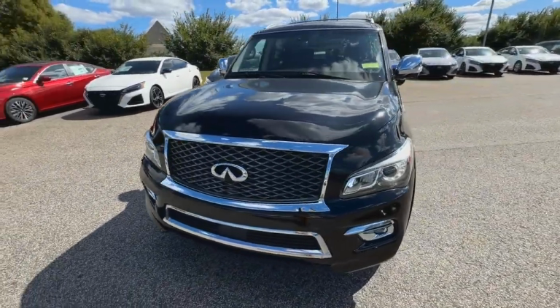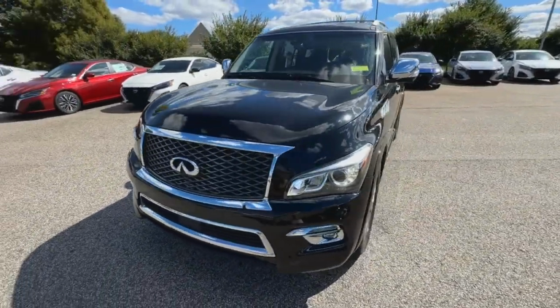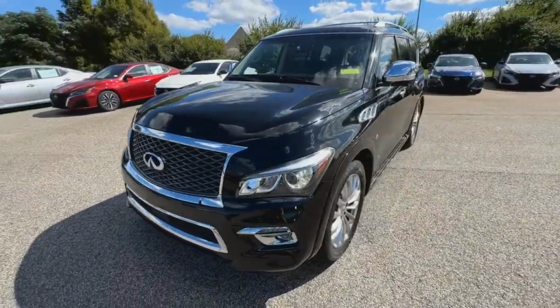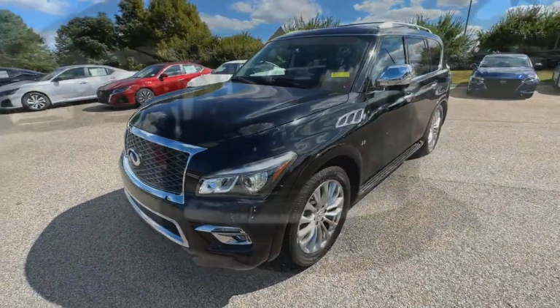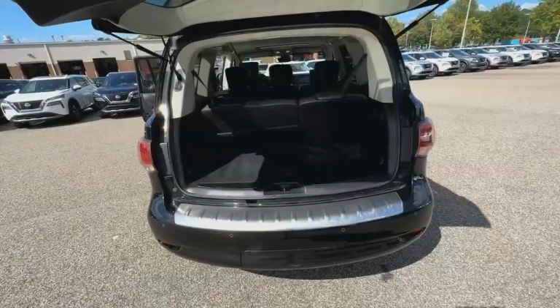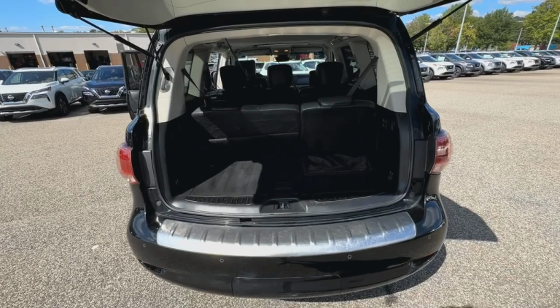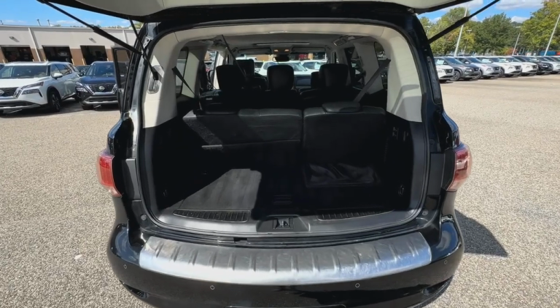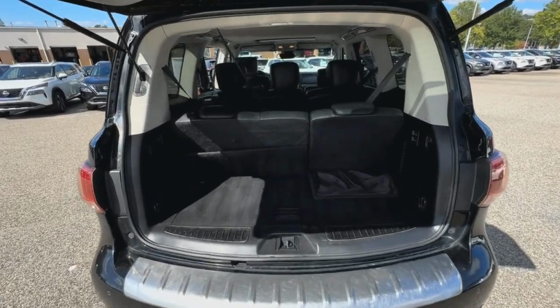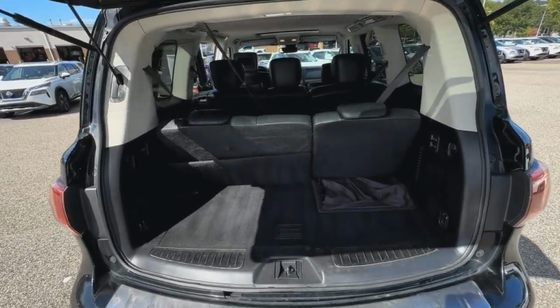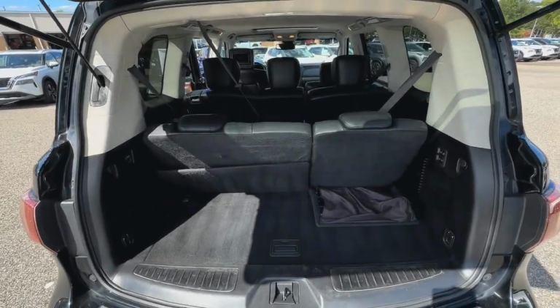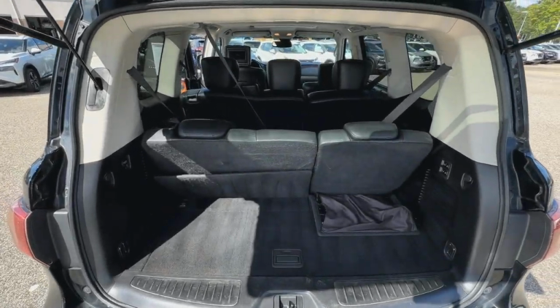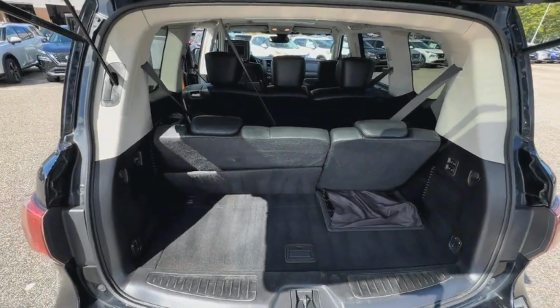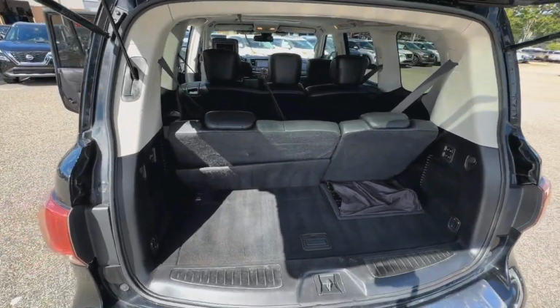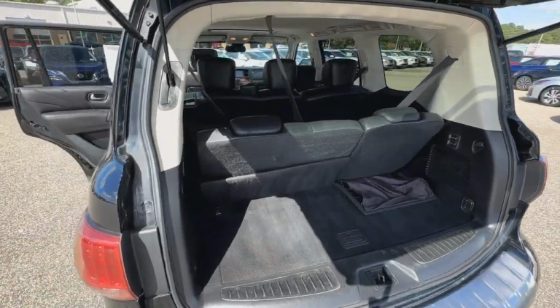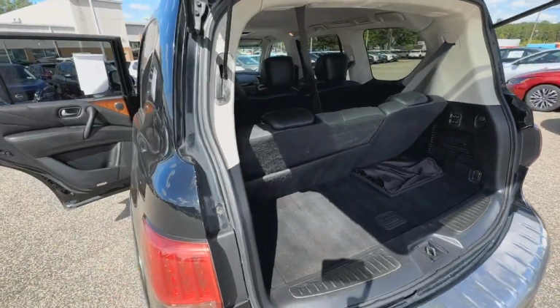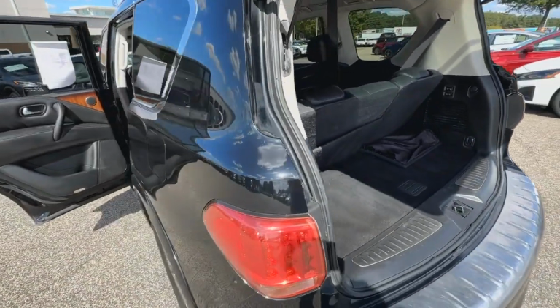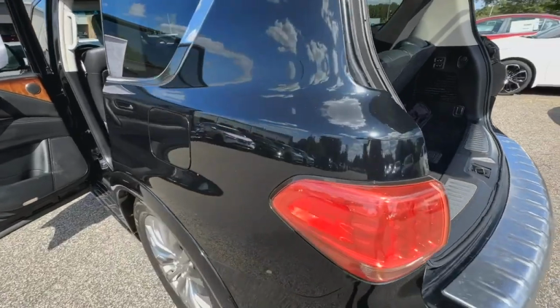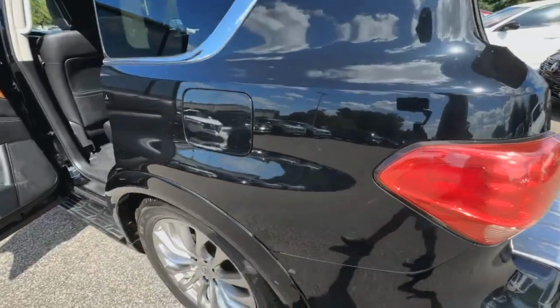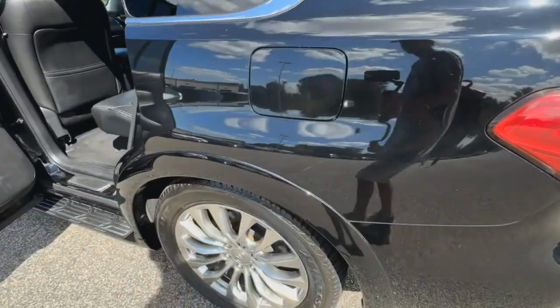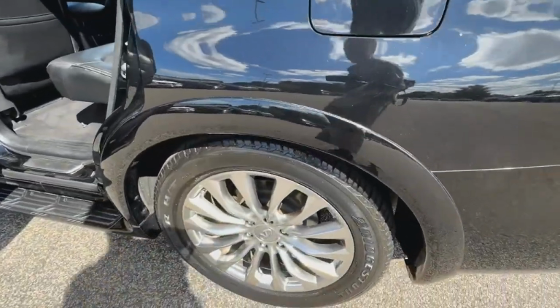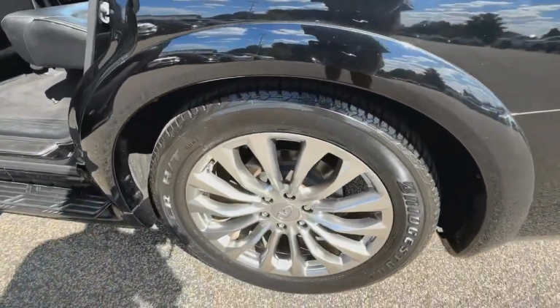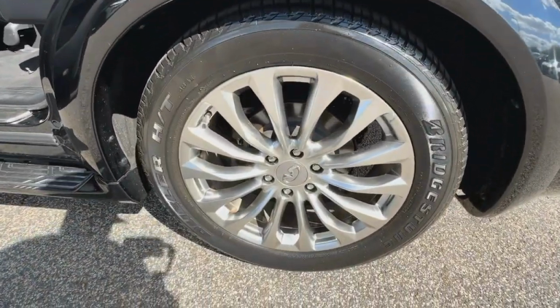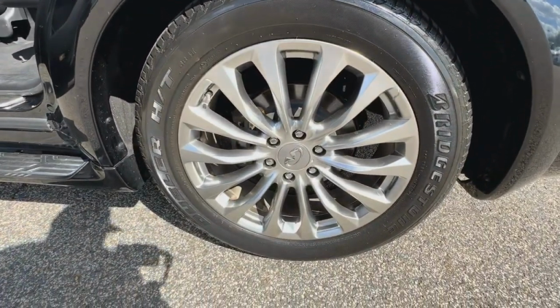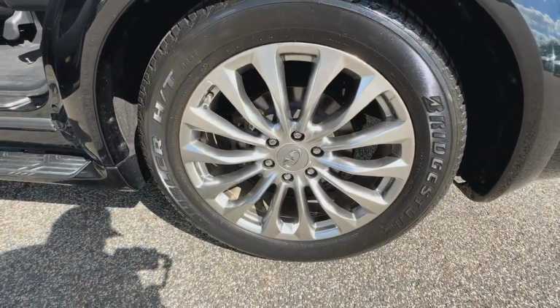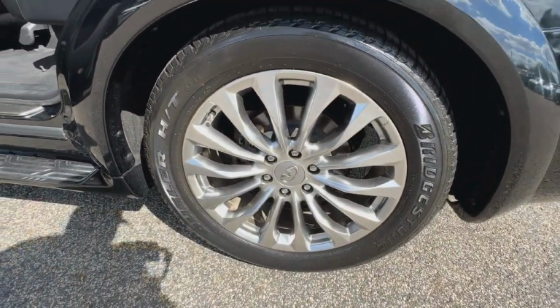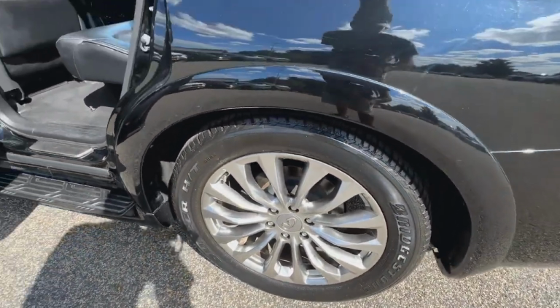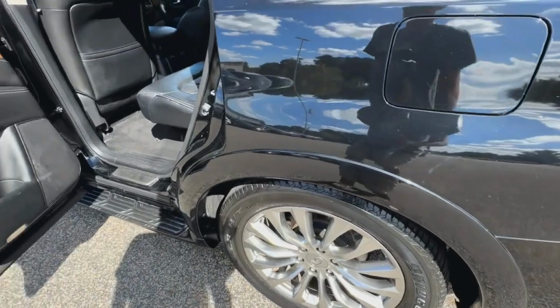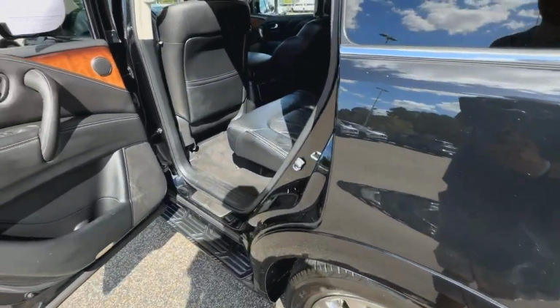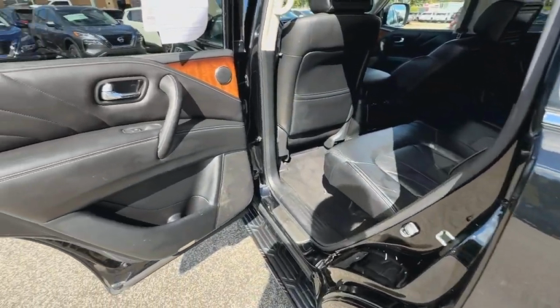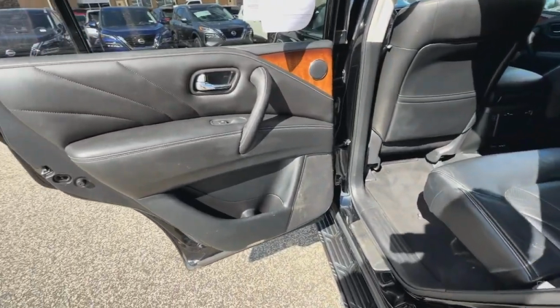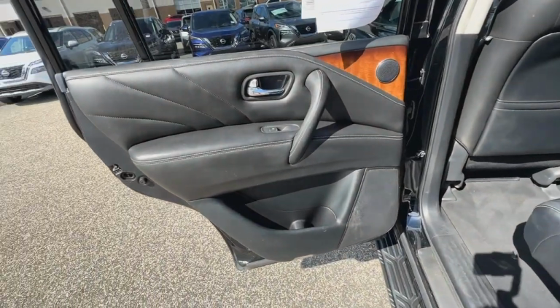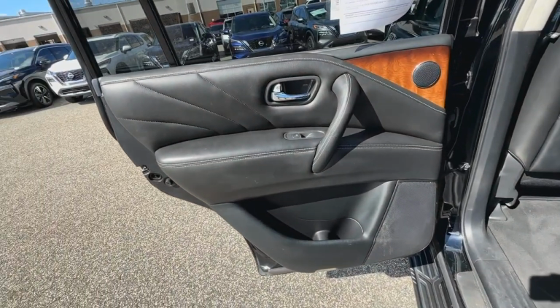These are just some of the great options this vehicle comes with: heated steering wheel, navigation system, keyless entry, sunroof/moonroof, heated driver seat, all-wheel drive, fog lamps, power passenger seat, and heated mirrors.